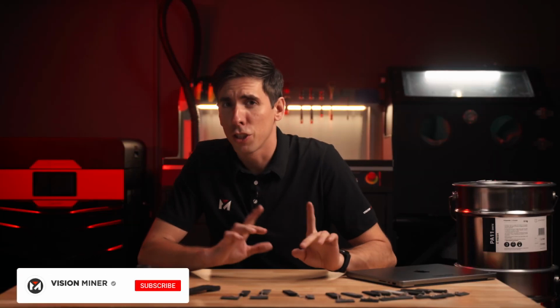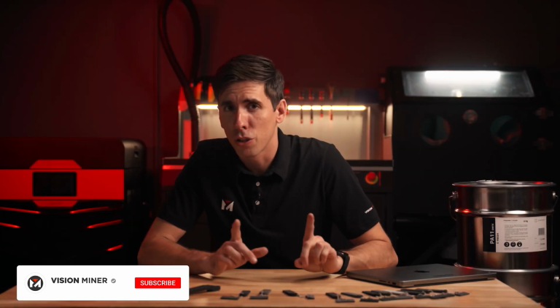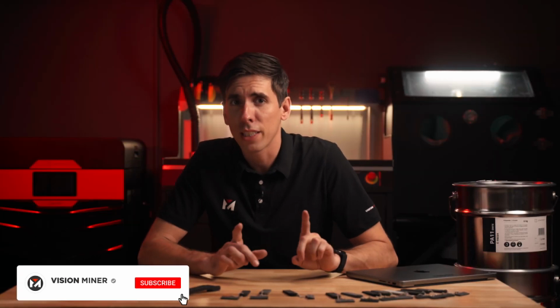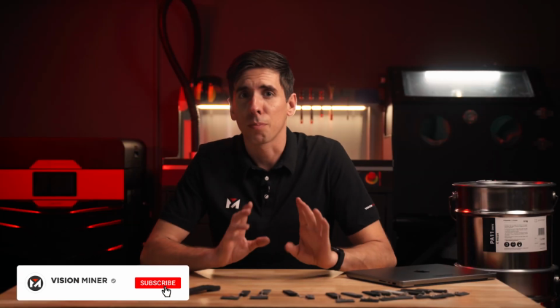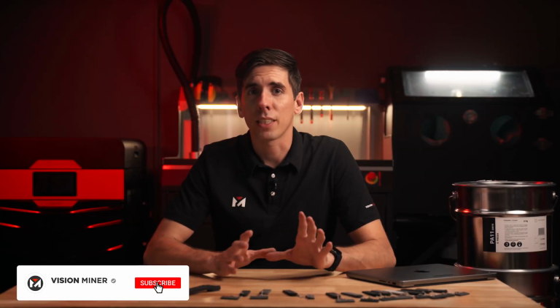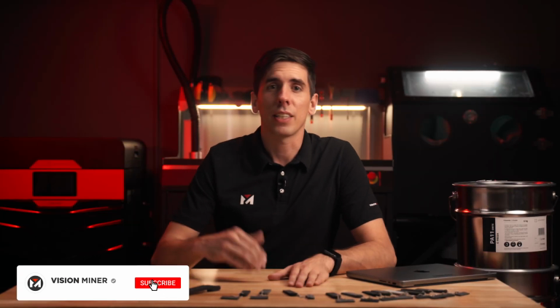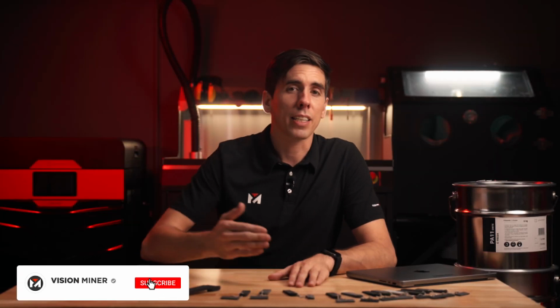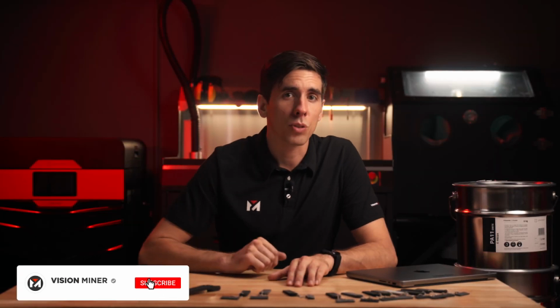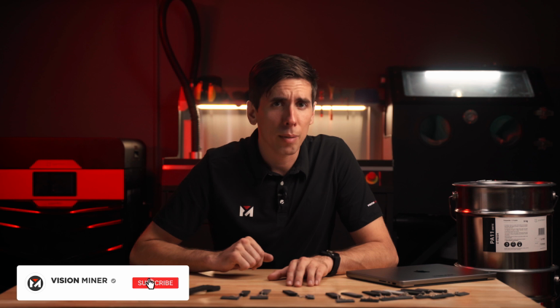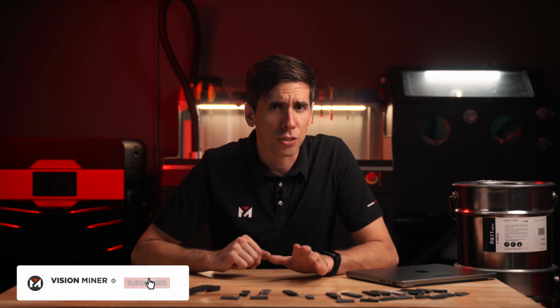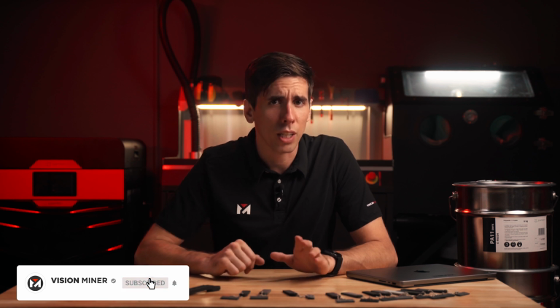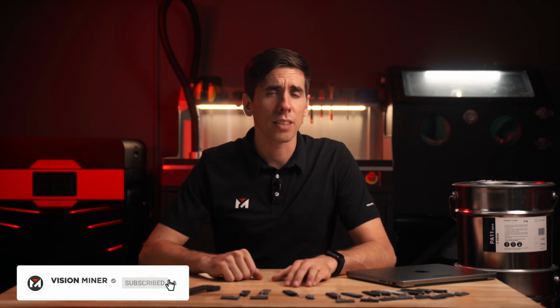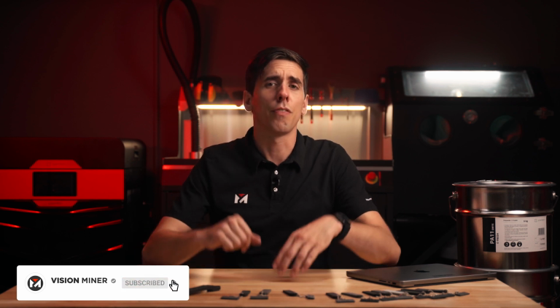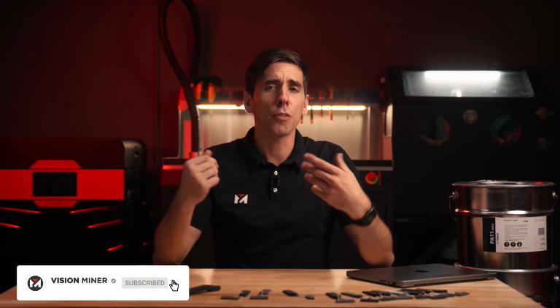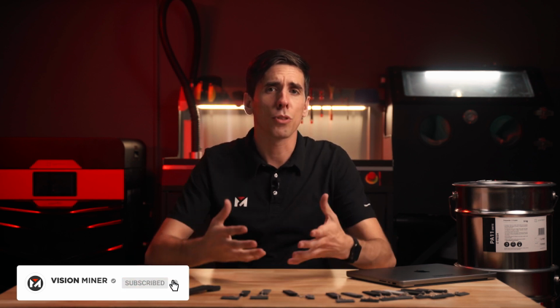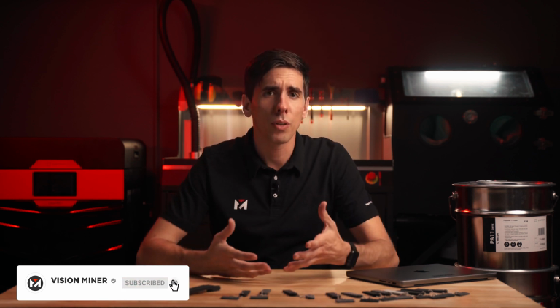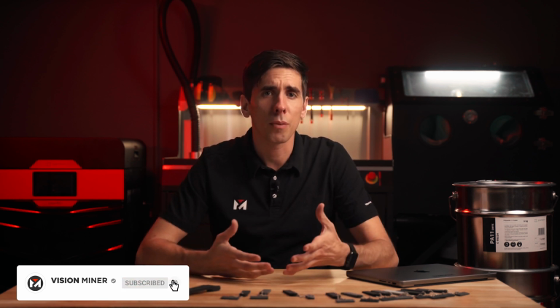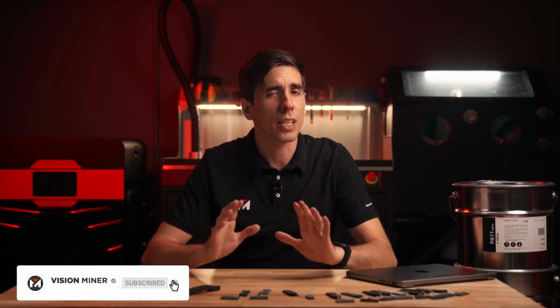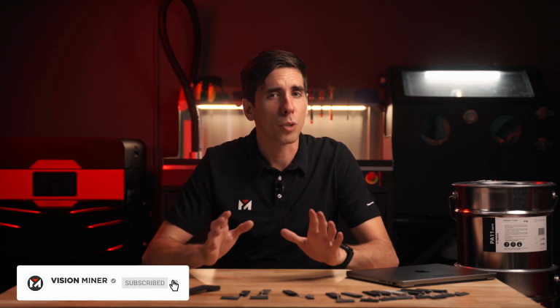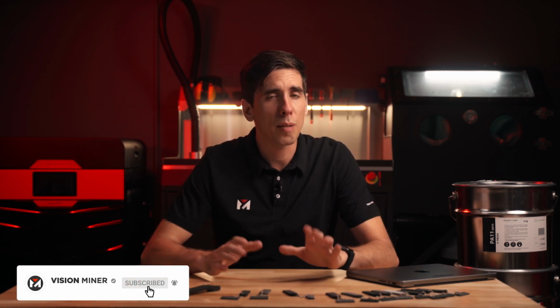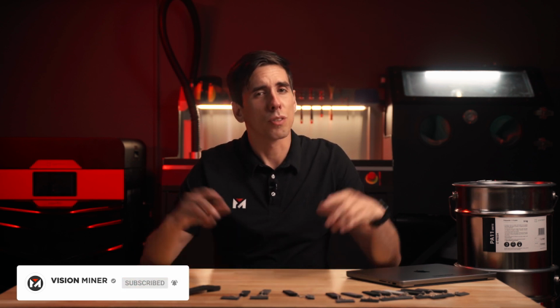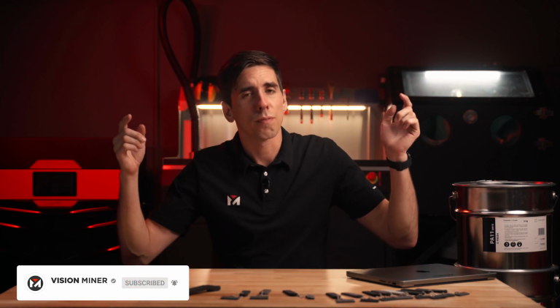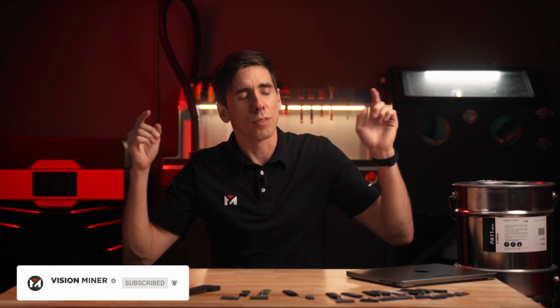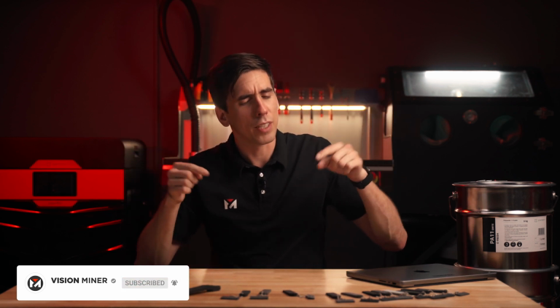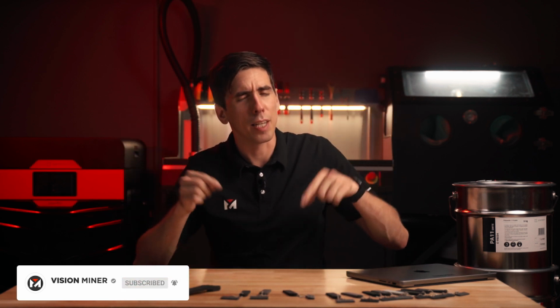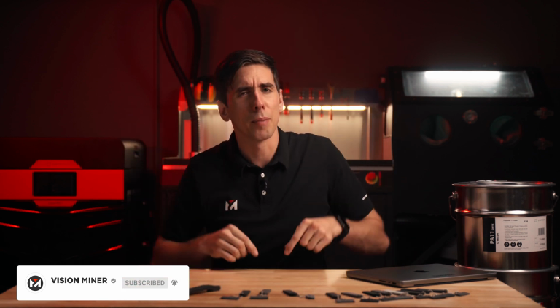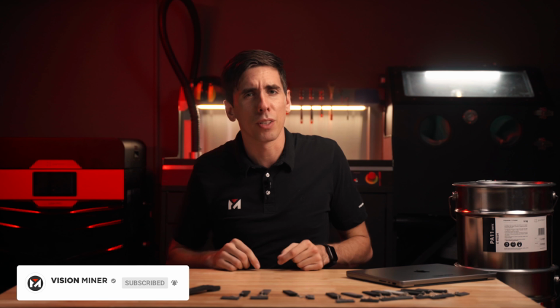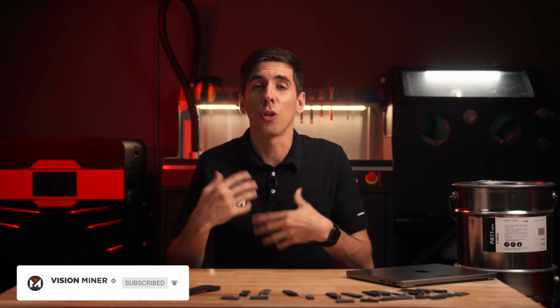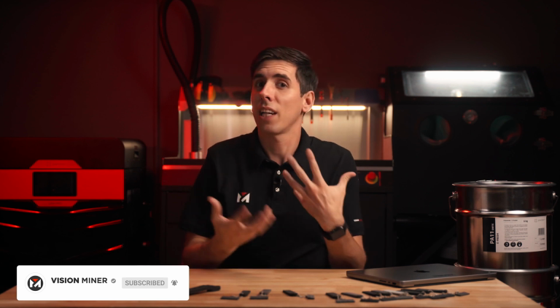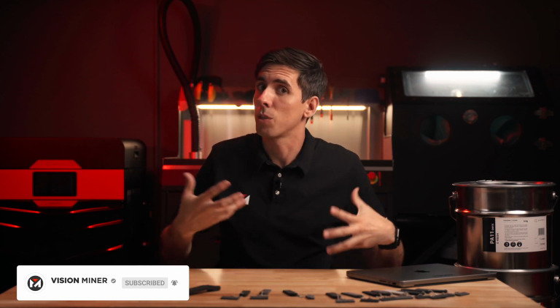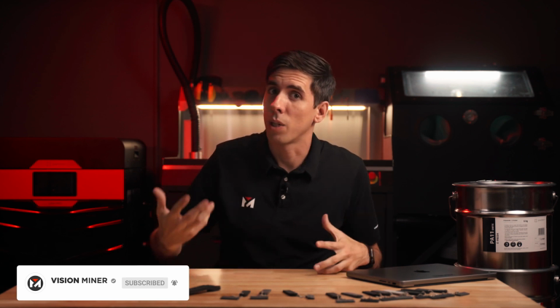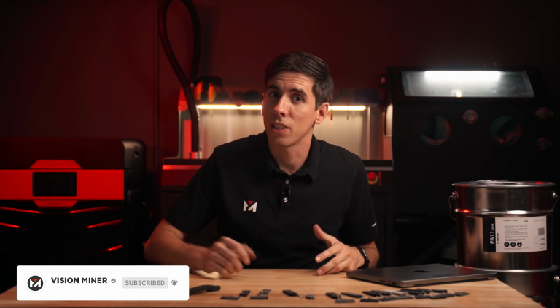If you're enjoying this breakdown, hit that like and subscribe. It lets us know what content is valuable to you and we've got a lot more coming, so leave a comment down below and let us know exactly what you want to see.